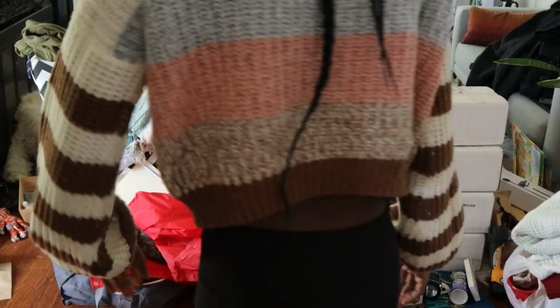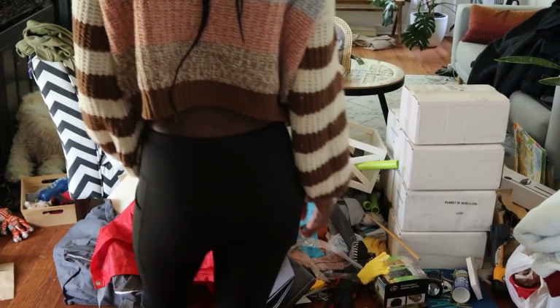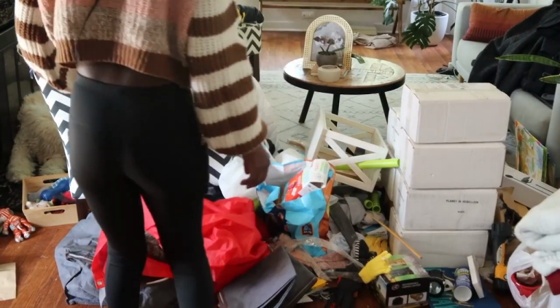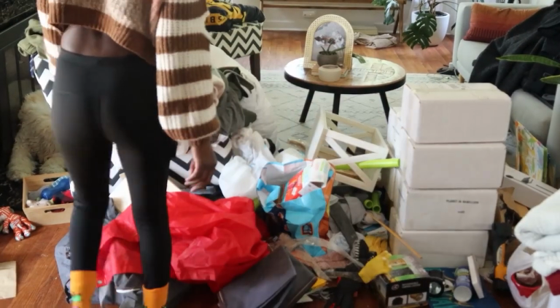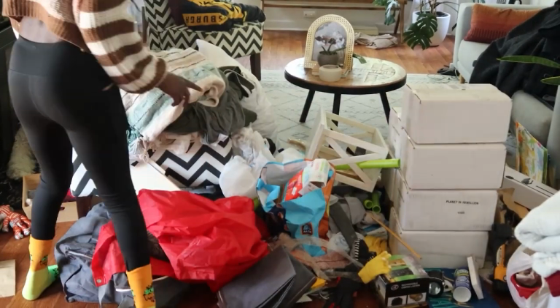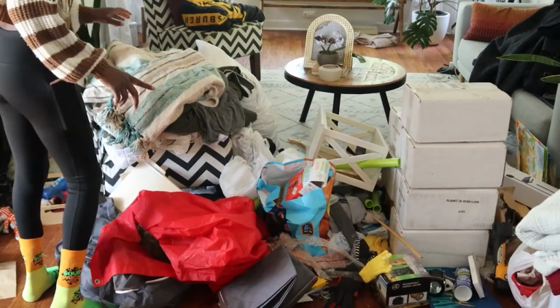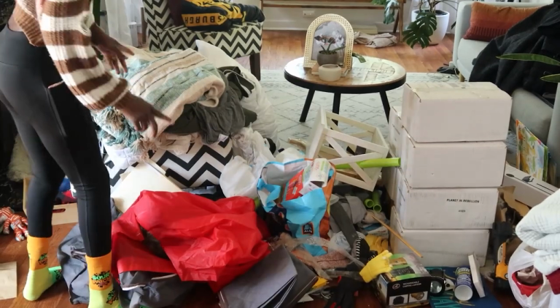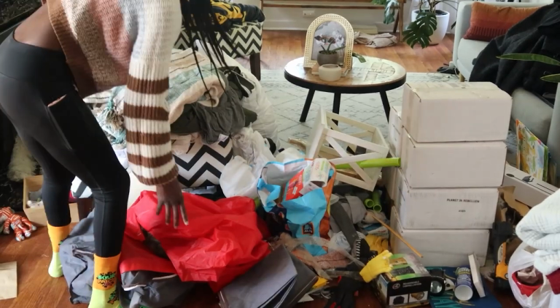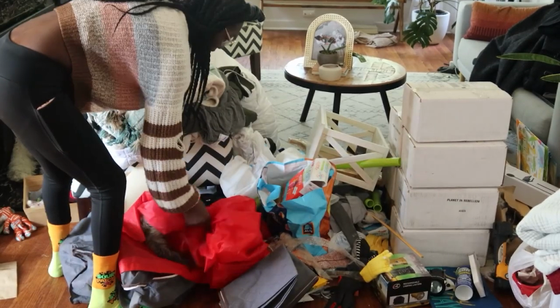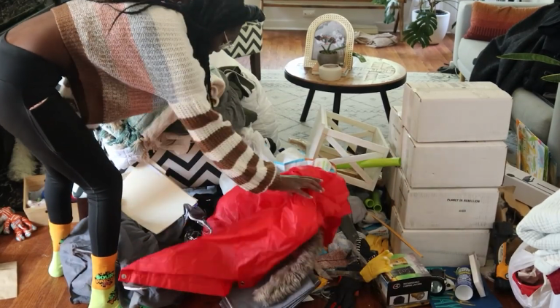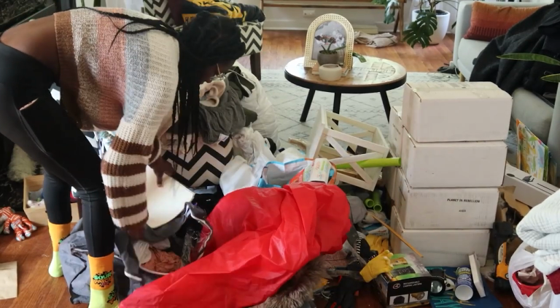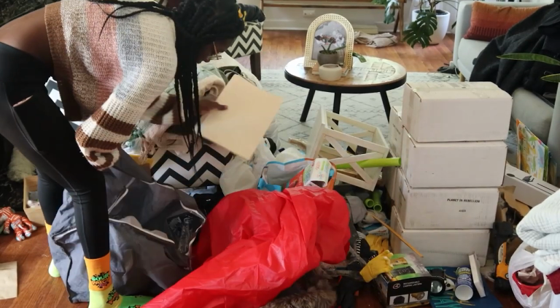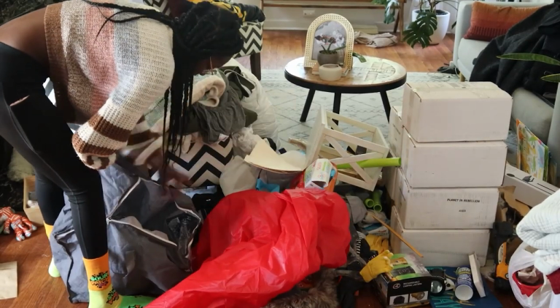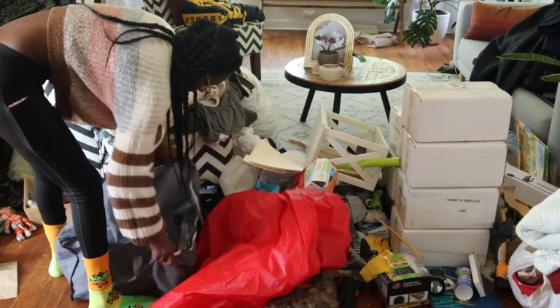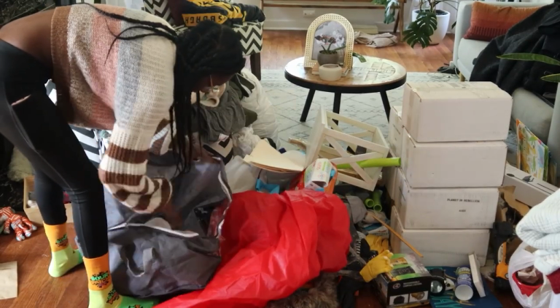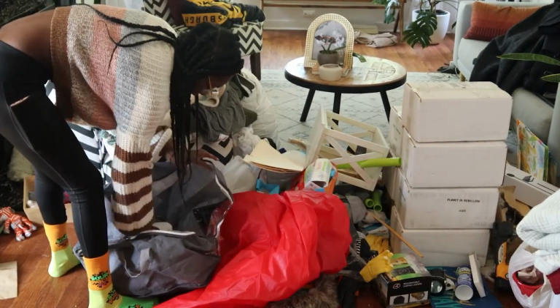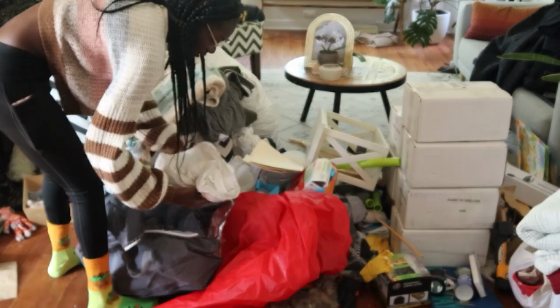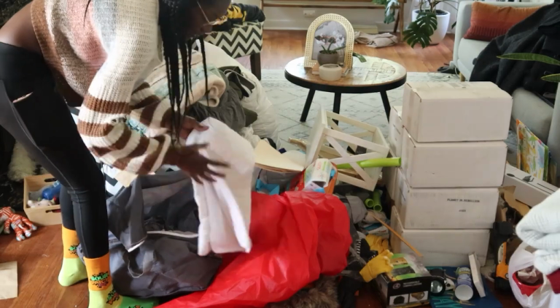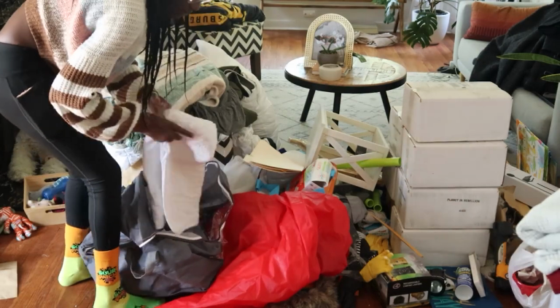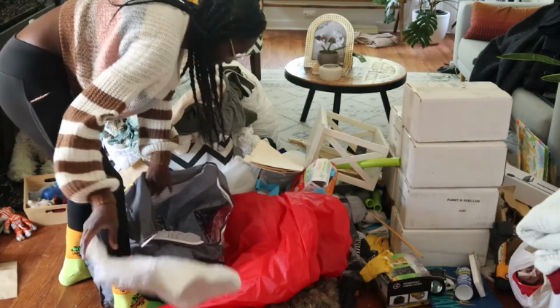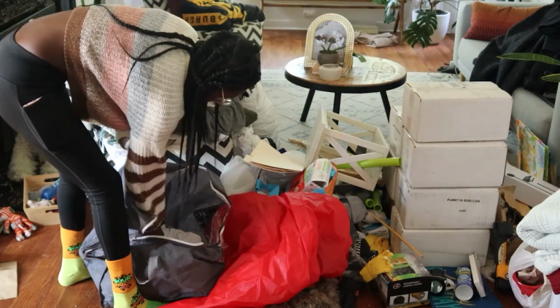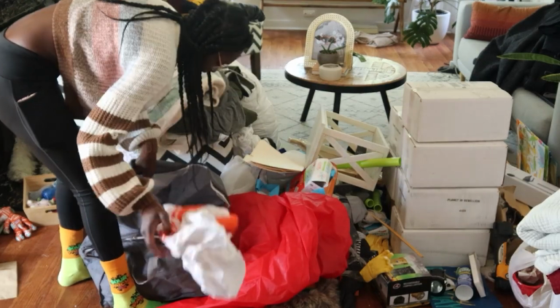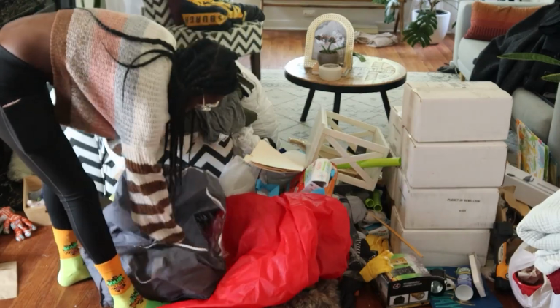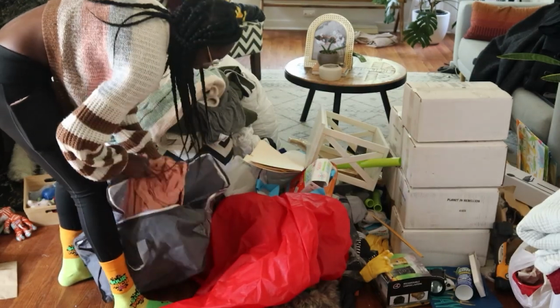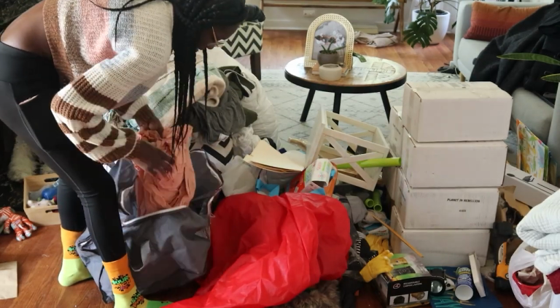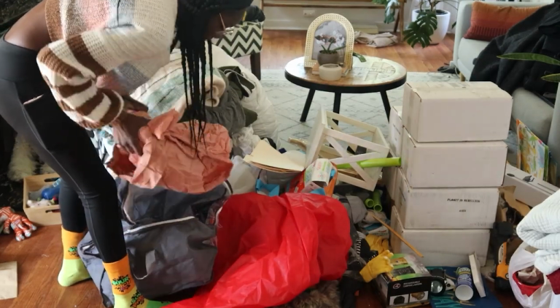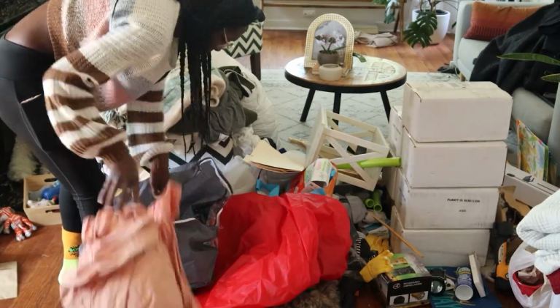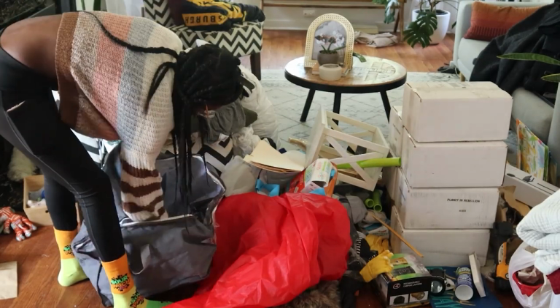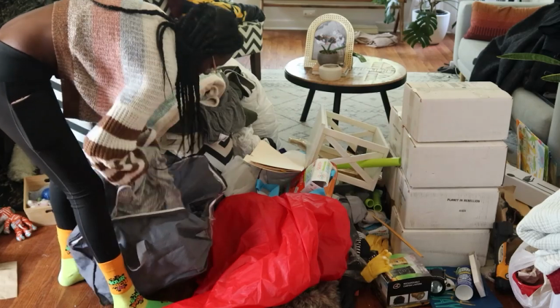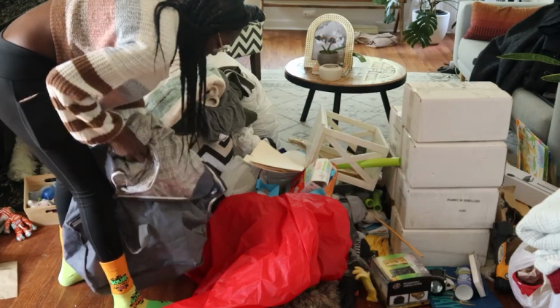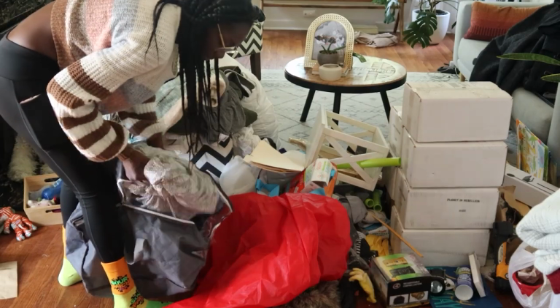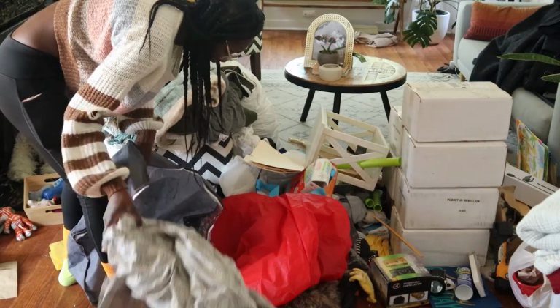We'll actually work on the sheets and blankets first because I think that's what's thrown in here. These in here I actually don't use because I don't ever go in there, so I'm going to throw these out or donate them.